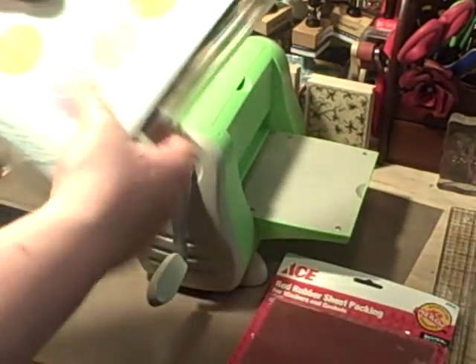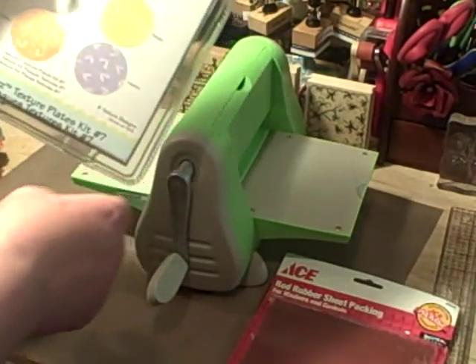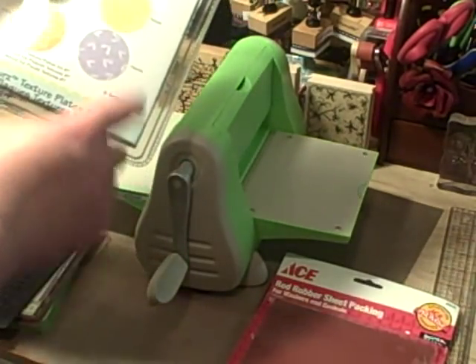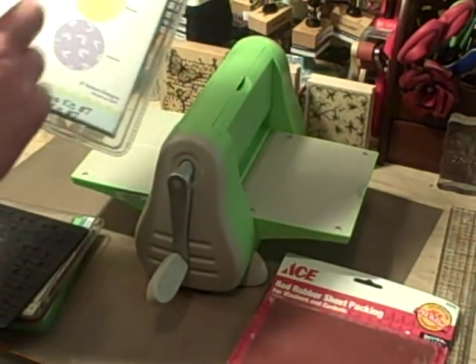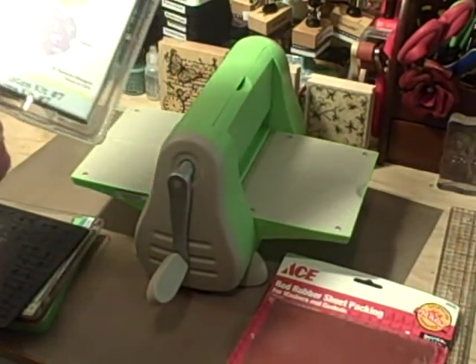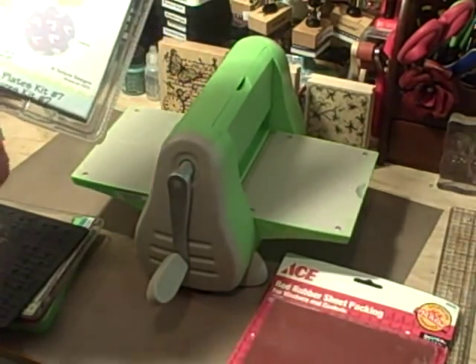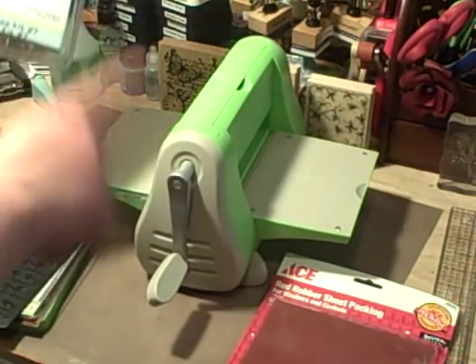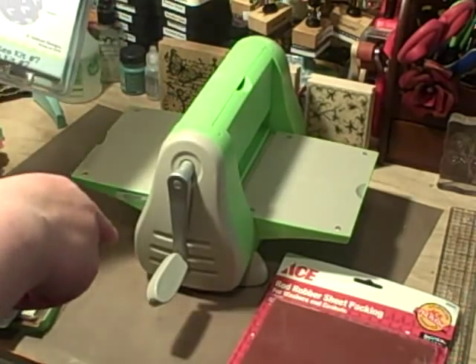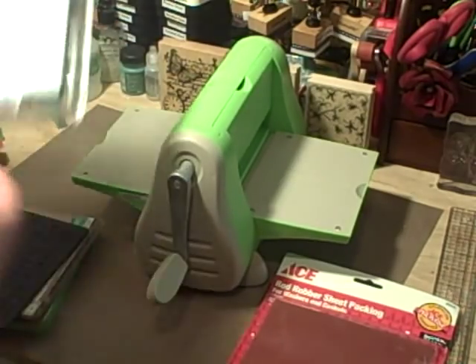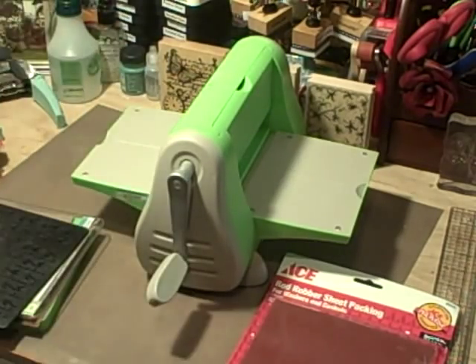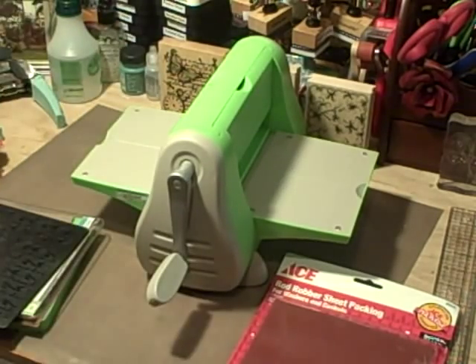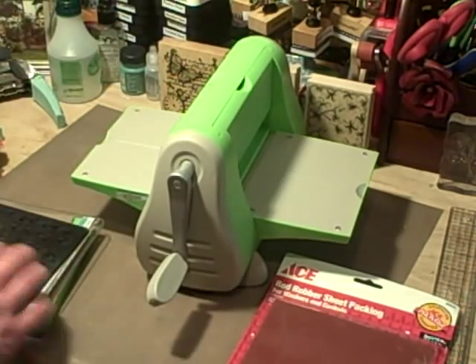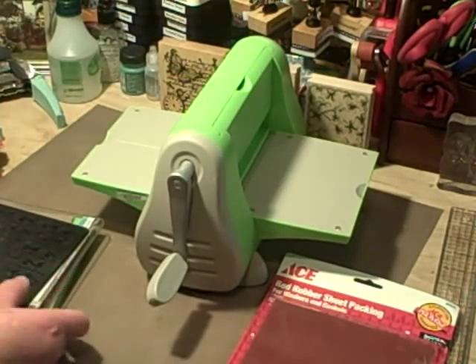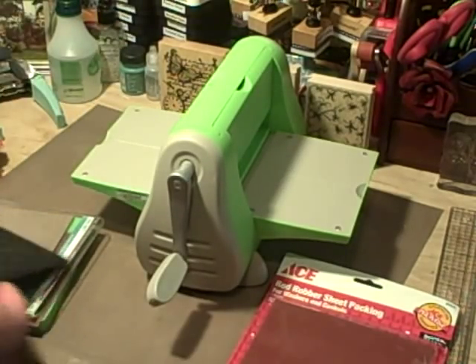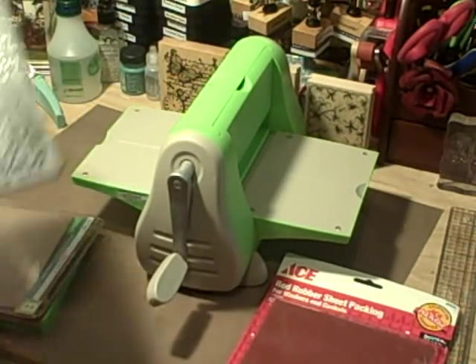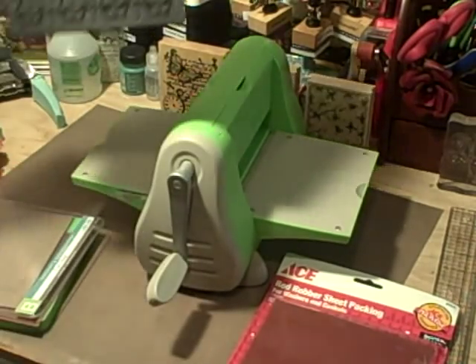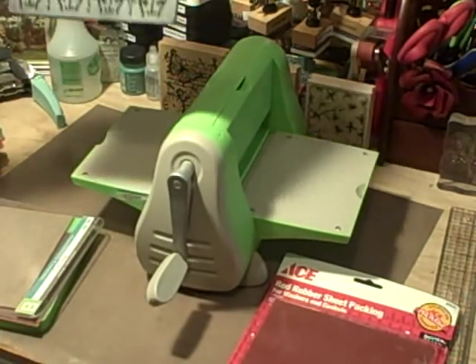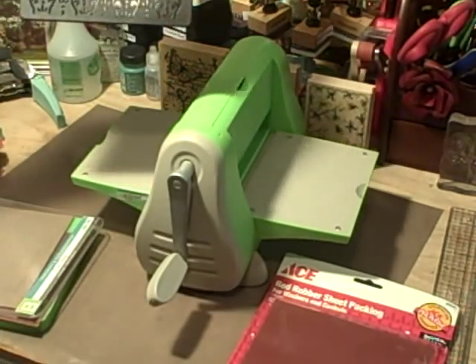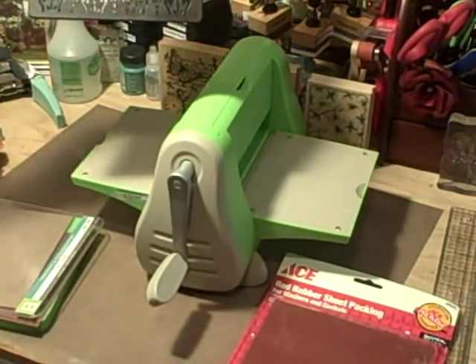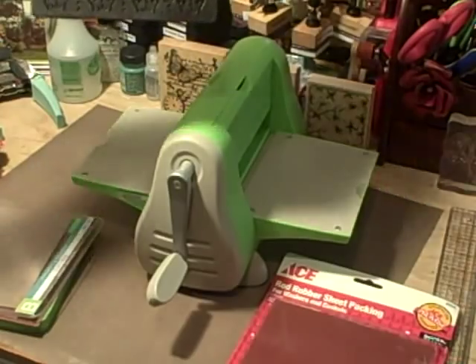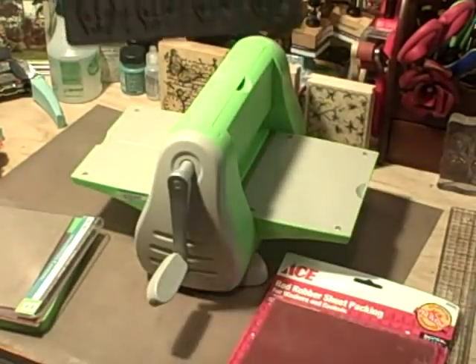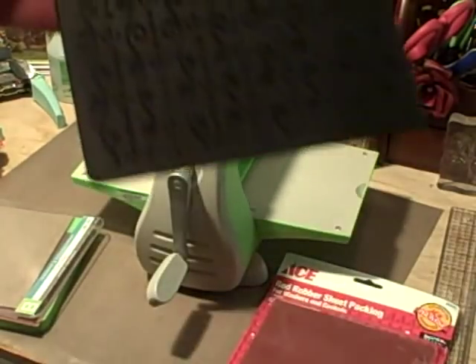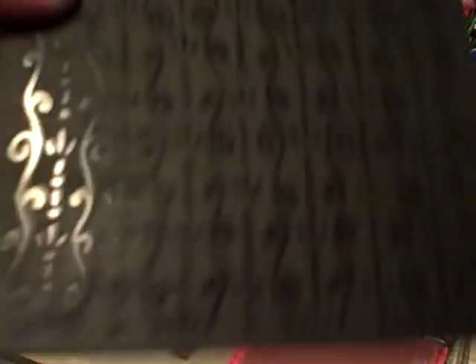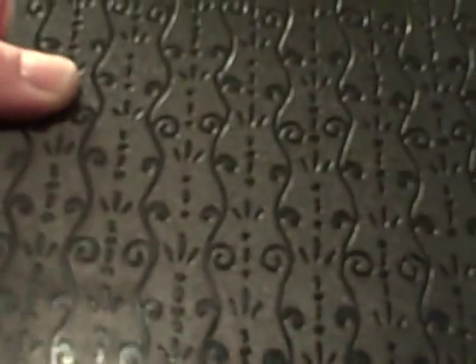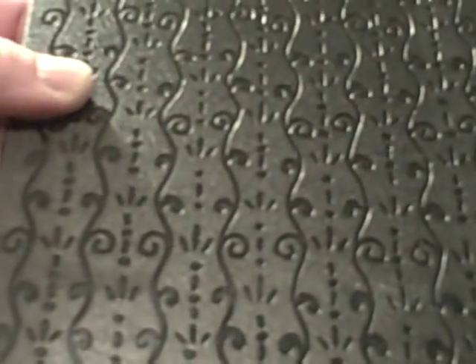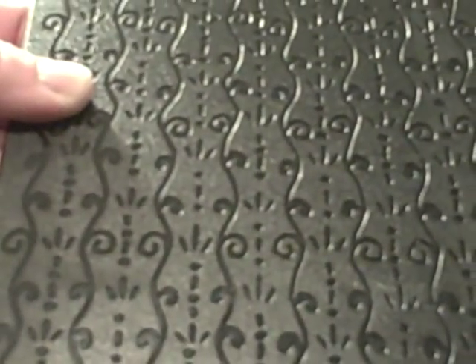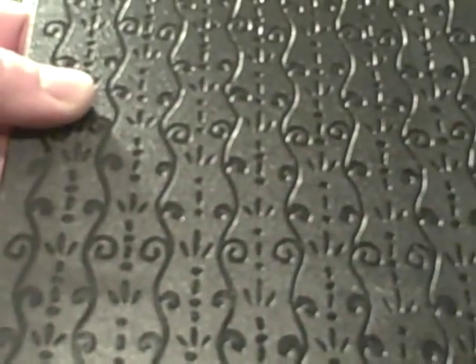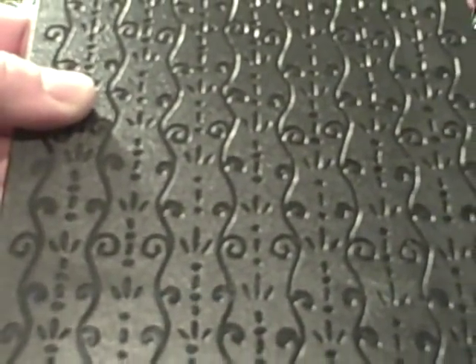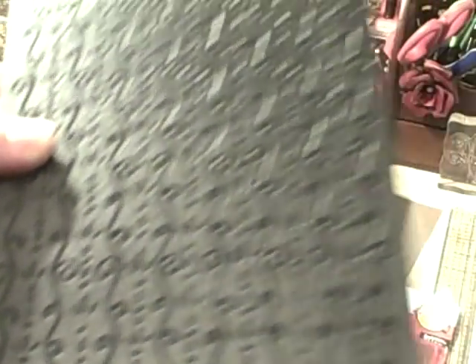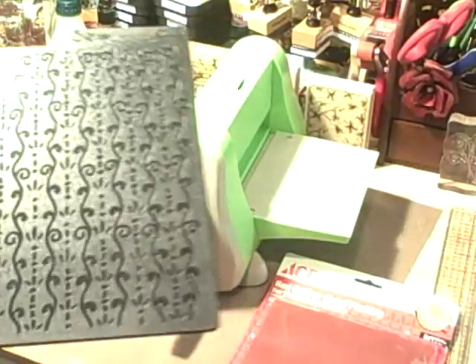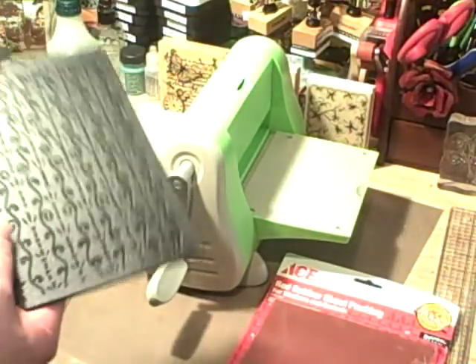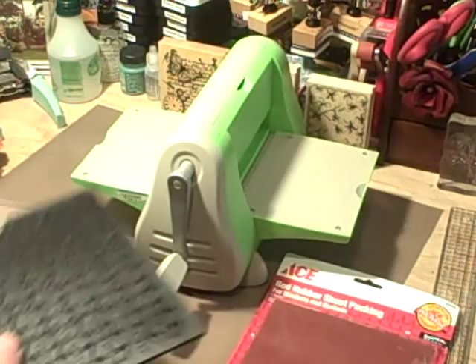So I'm going to show you how you can use these in your Cuddlebug. I'm going to choose this pattern to show you today.